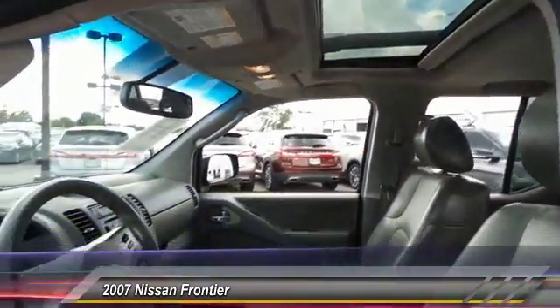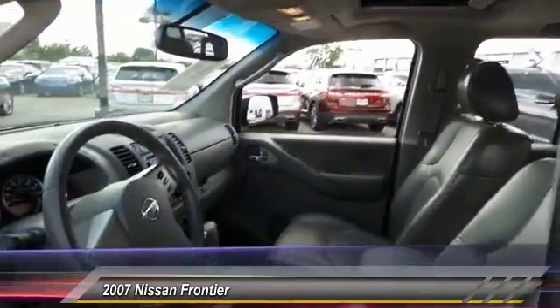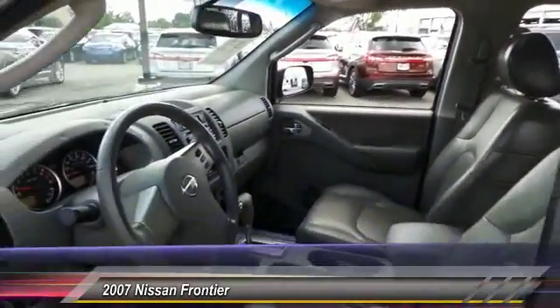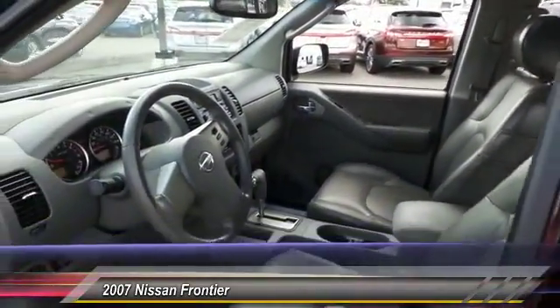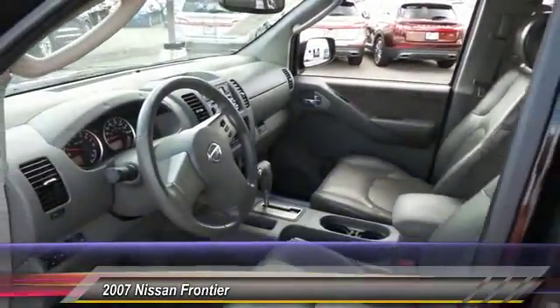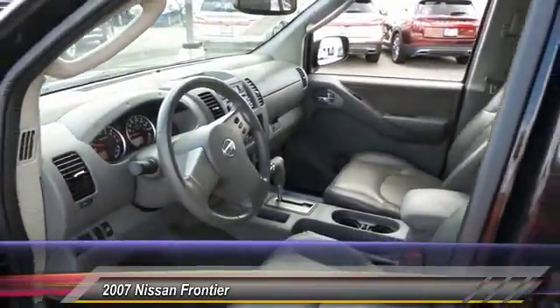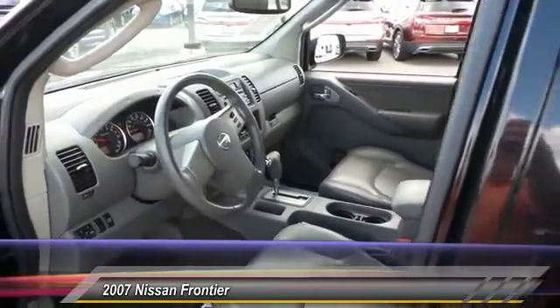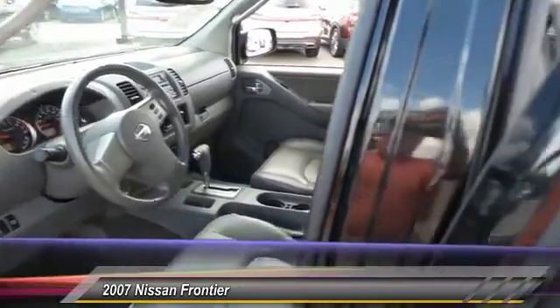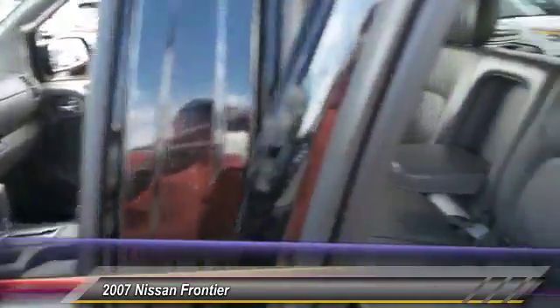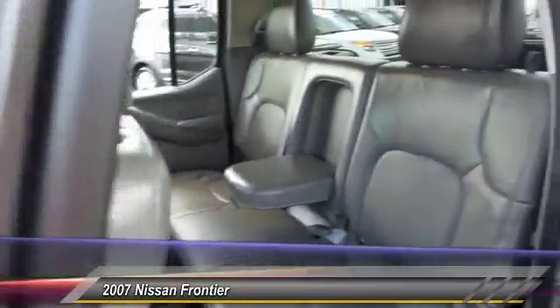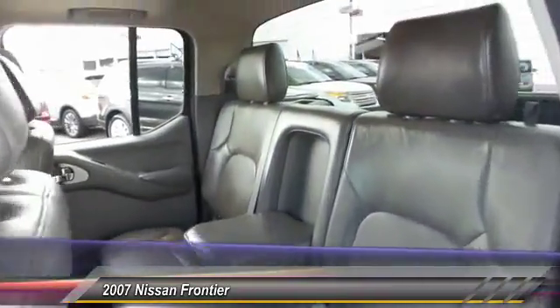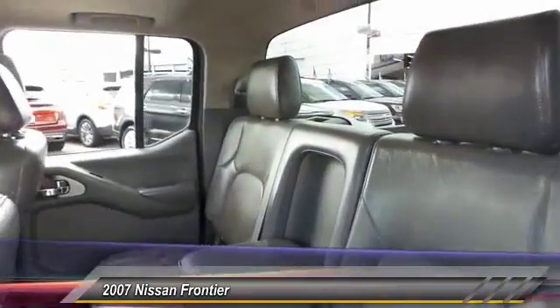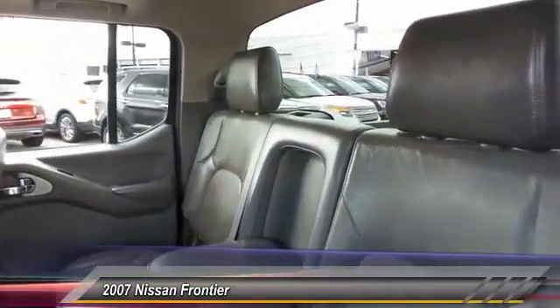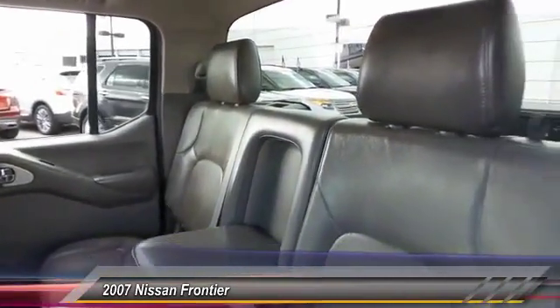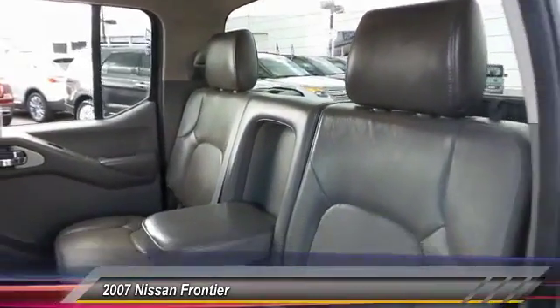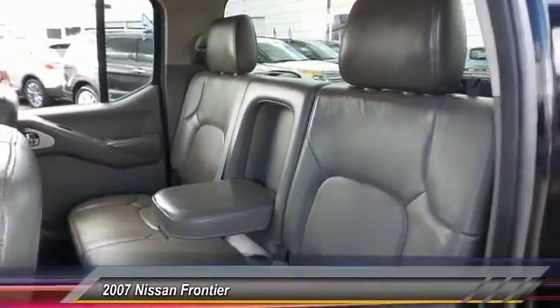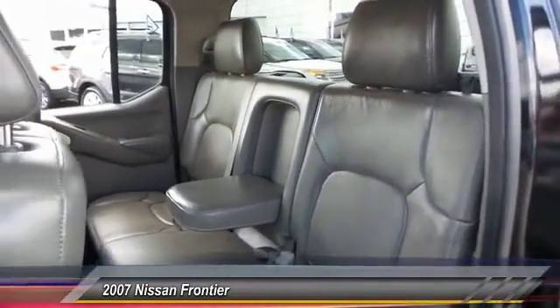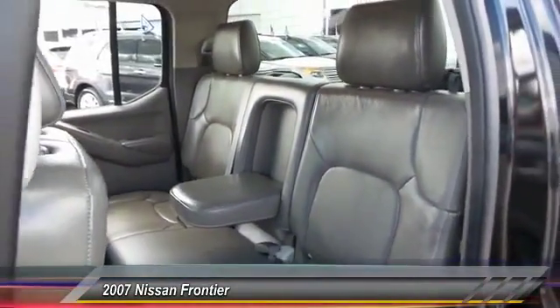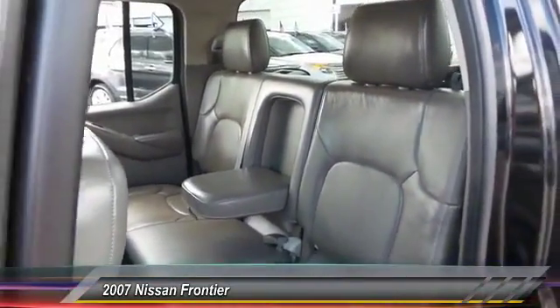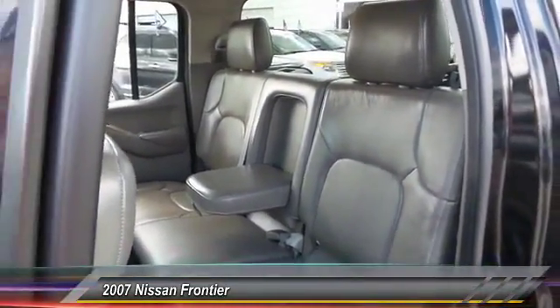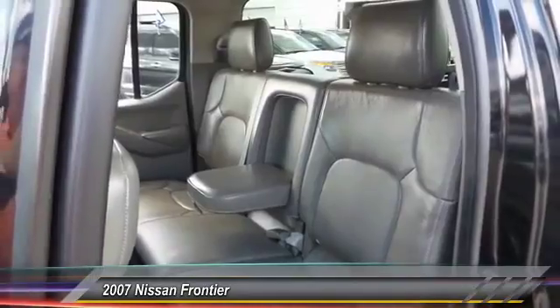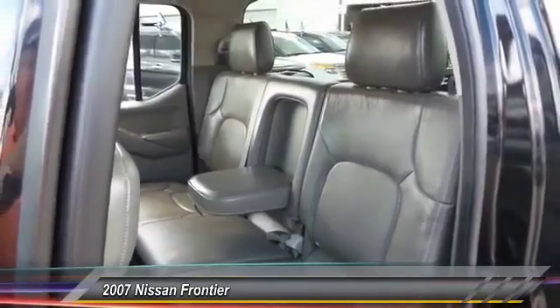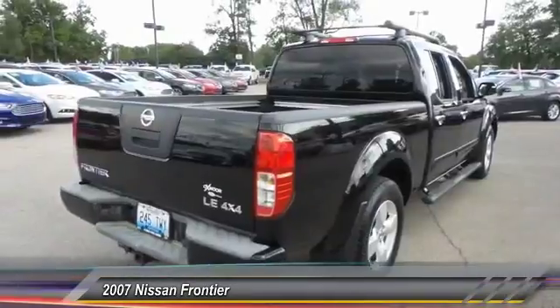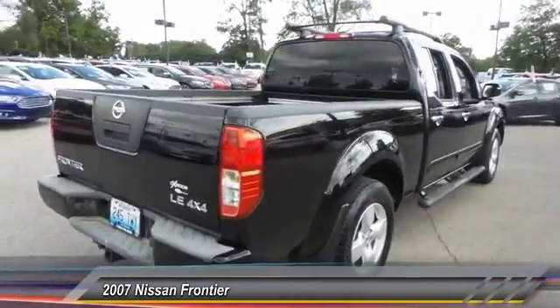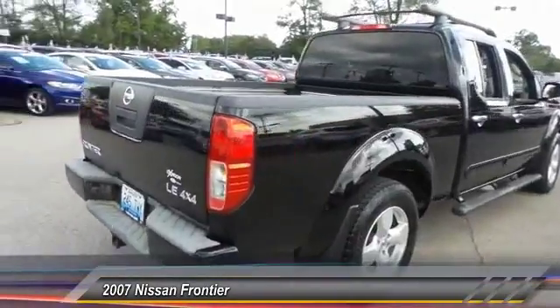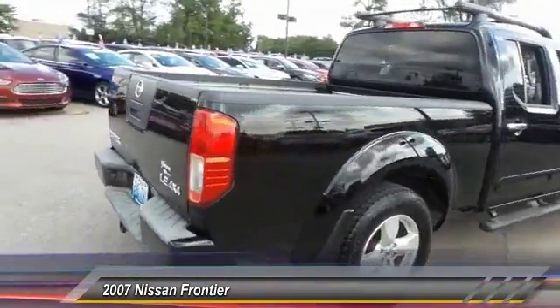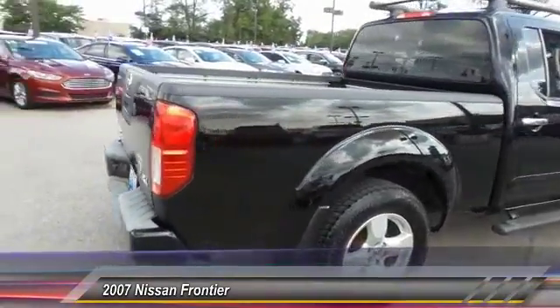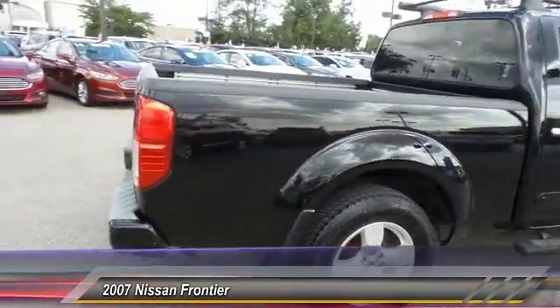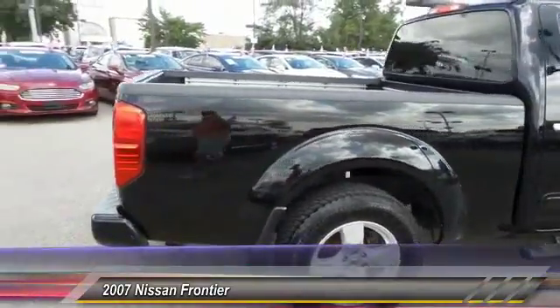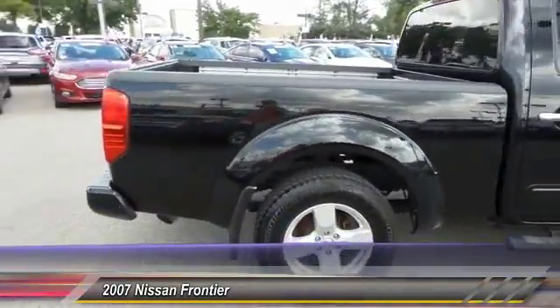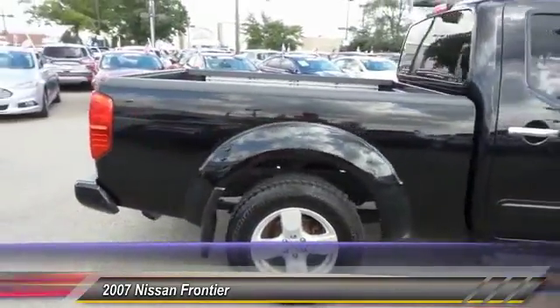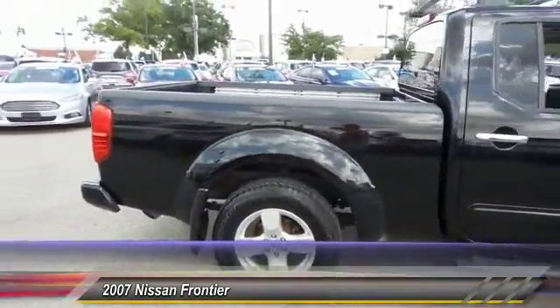The Frontier's interior comforts include cab versatility, under-seat storage, and seating for five, and is priced below $20,000. This vehicle has less than 60,000 miles.